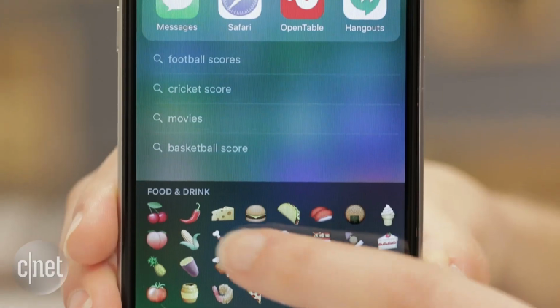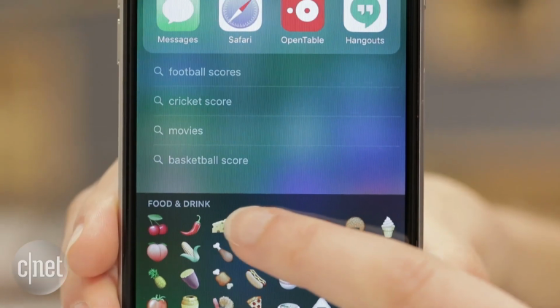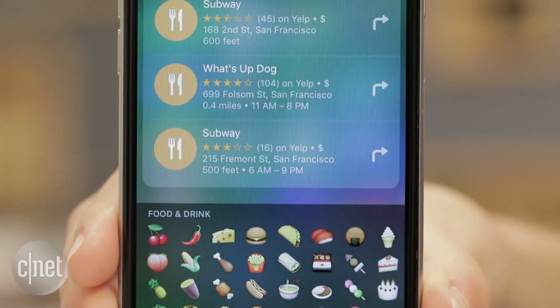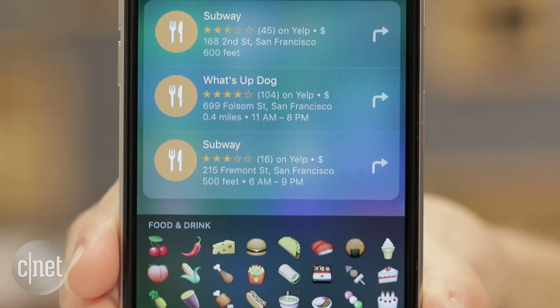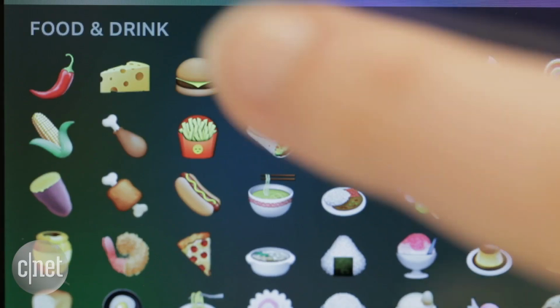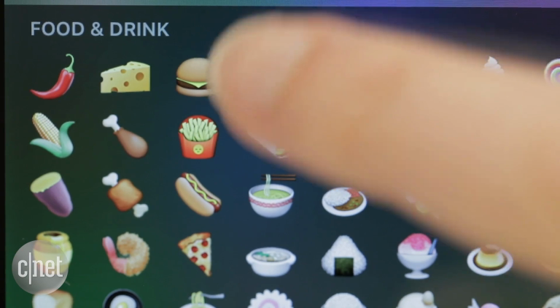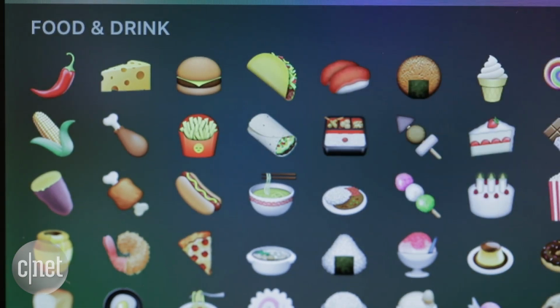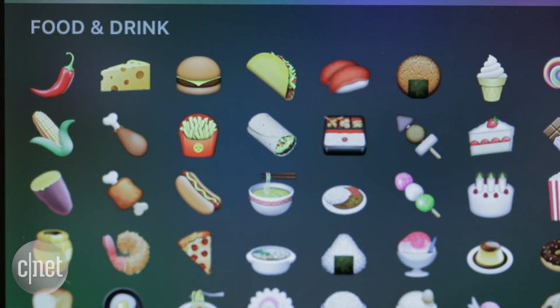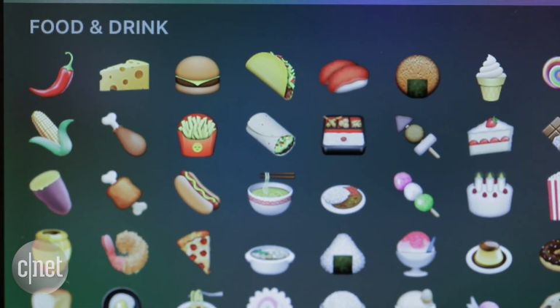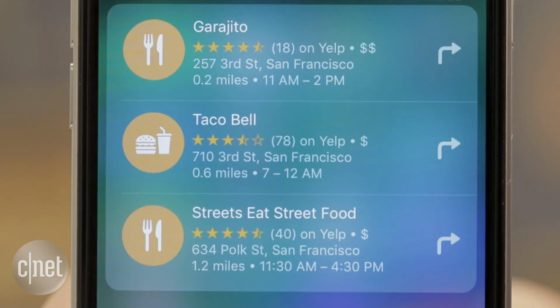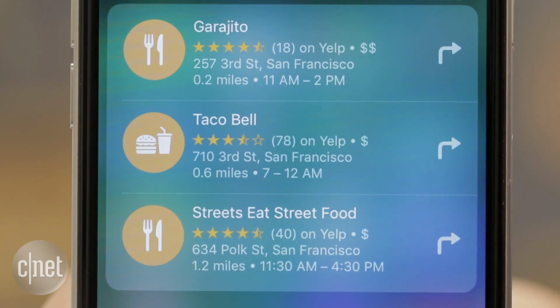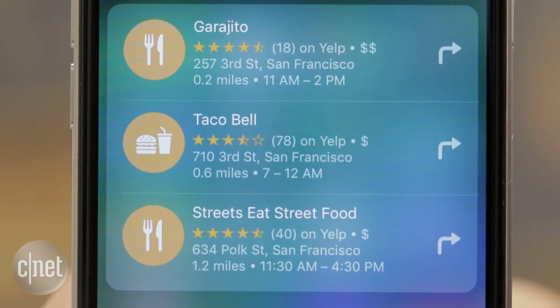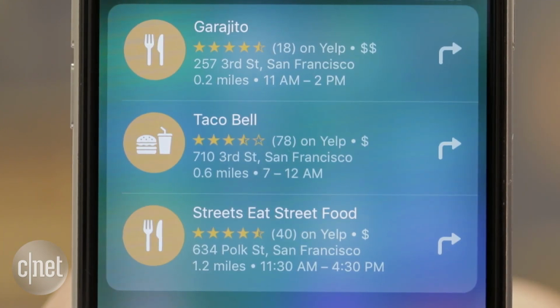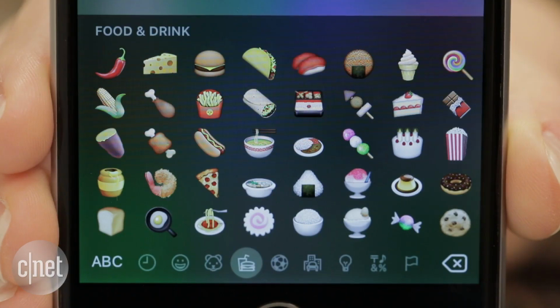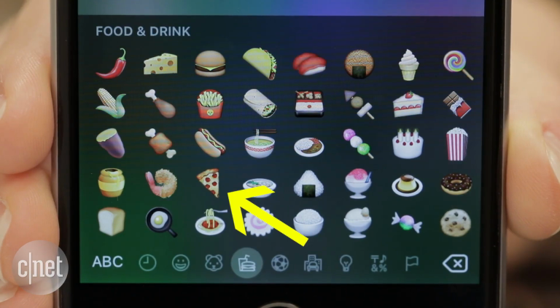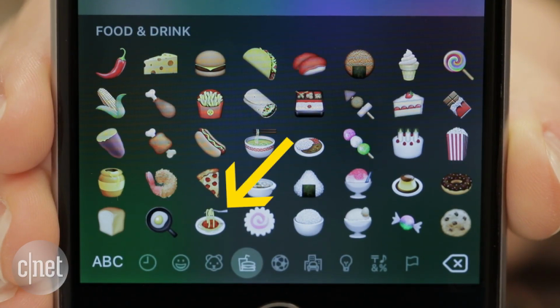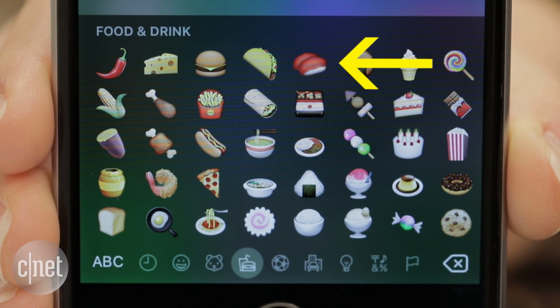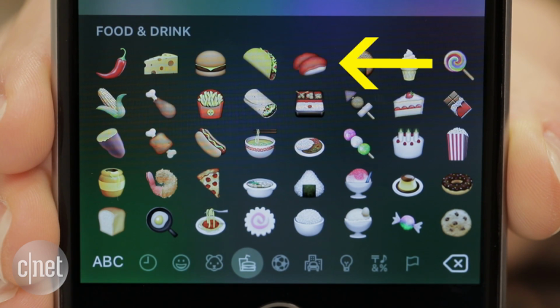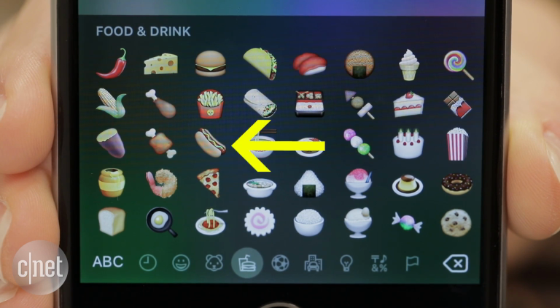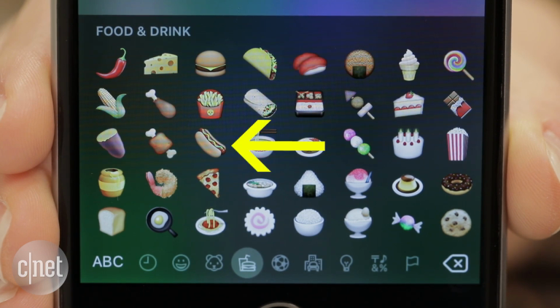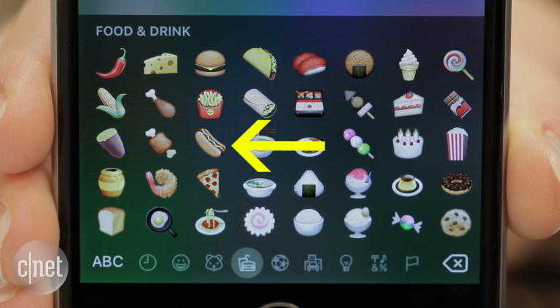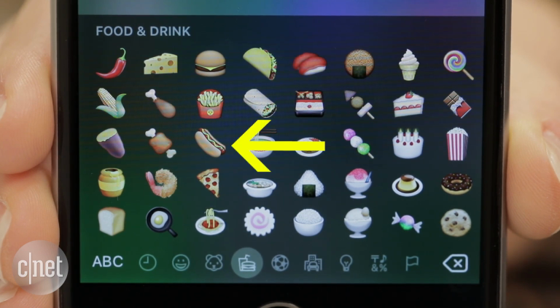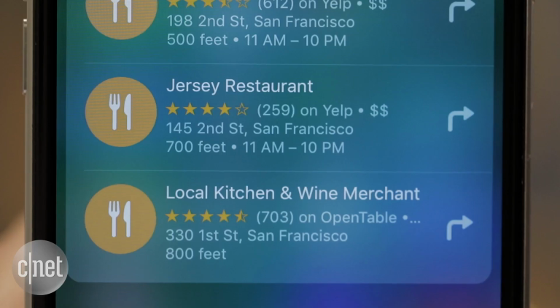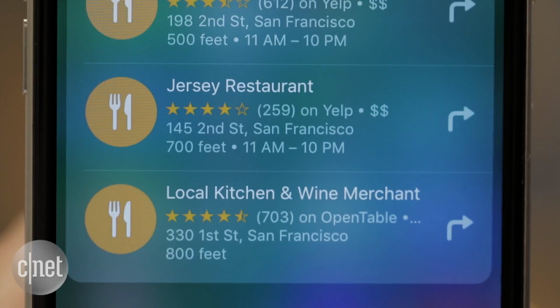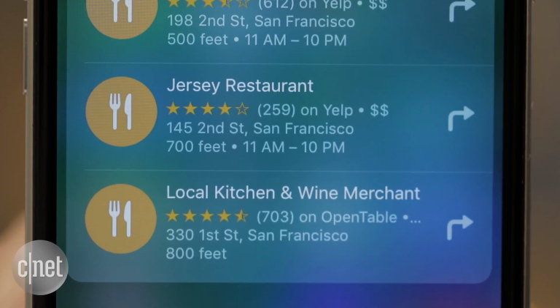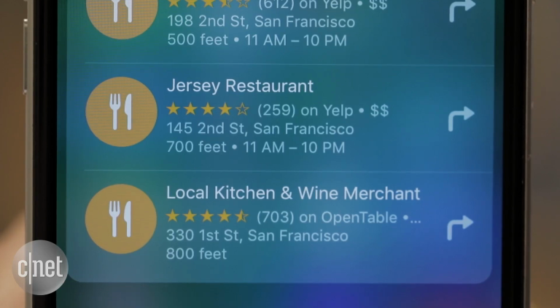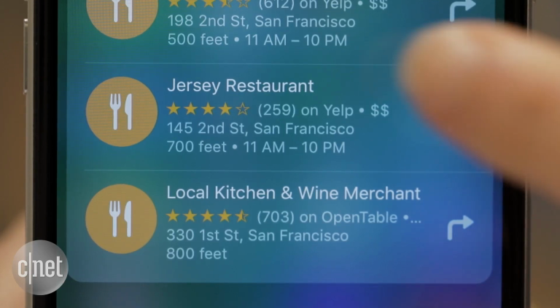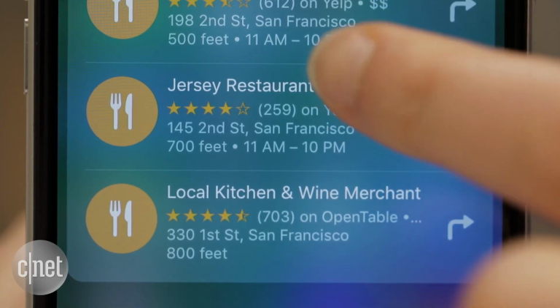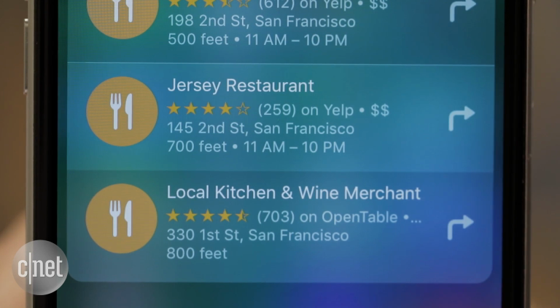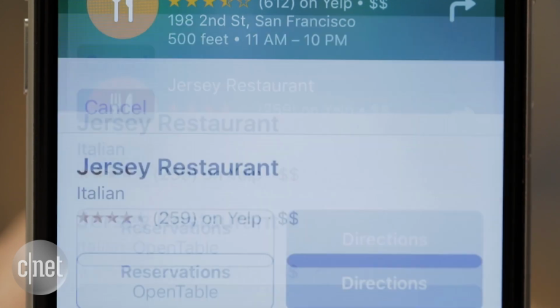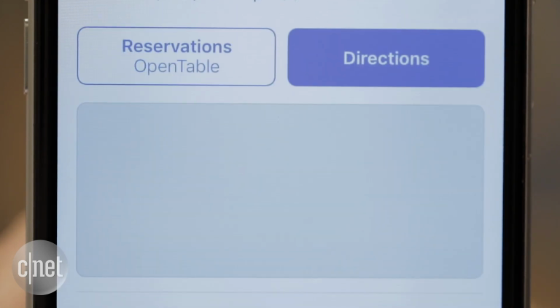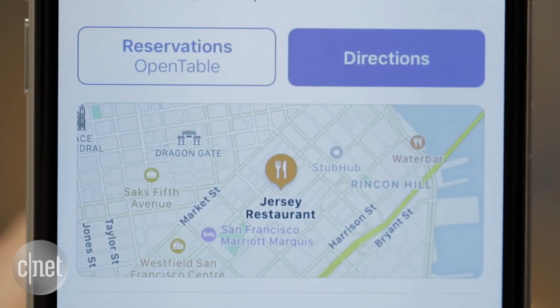Hamburgers will bring up burger joints. Or try a taco emoji or burrito emoji for nearby Mexican food matches. Pizza, pasta, sushi, and hot dogs also work. From the results screen you can easily find a restaurant by tapping the name and it opens in Maps.